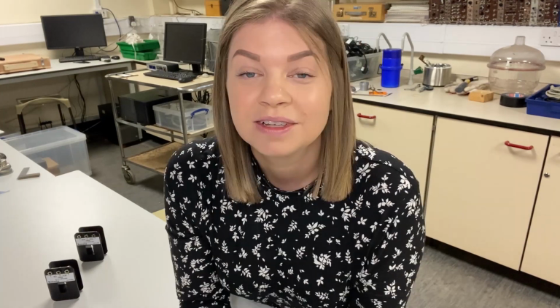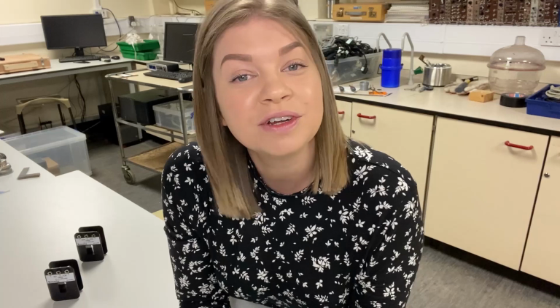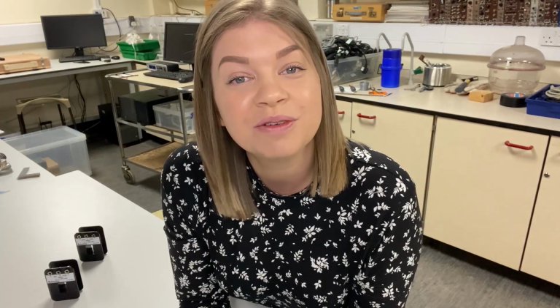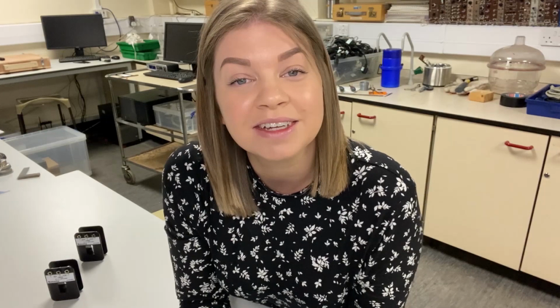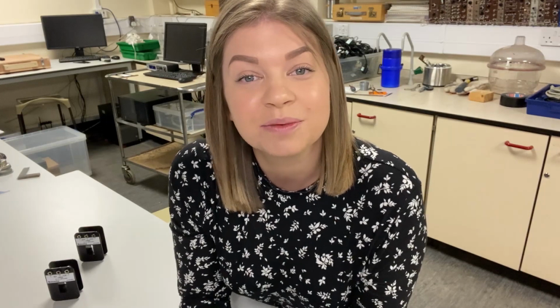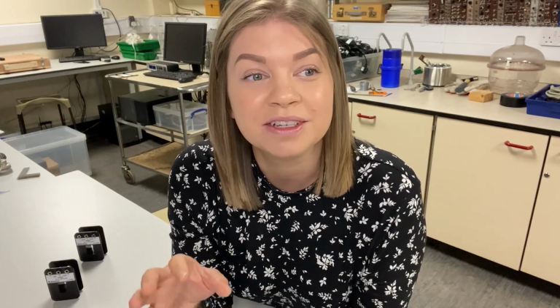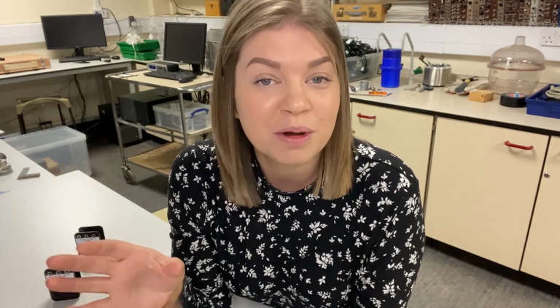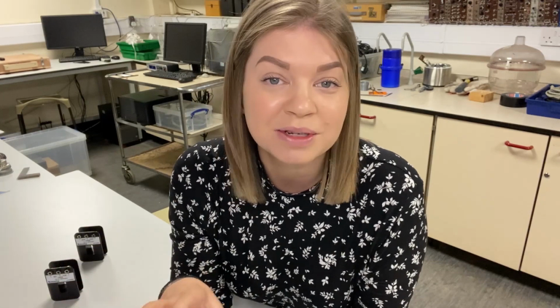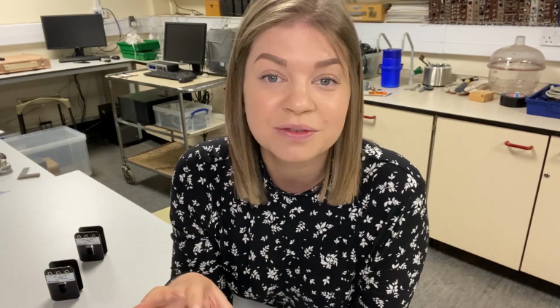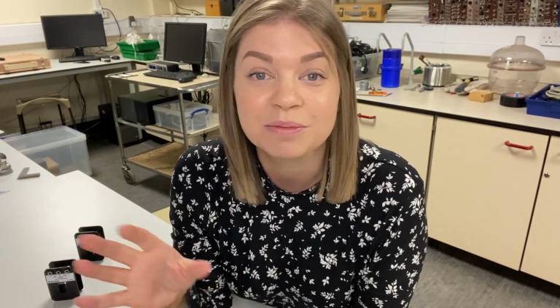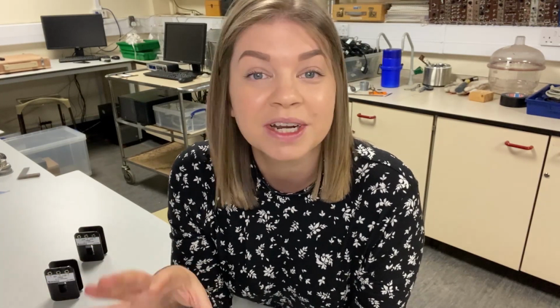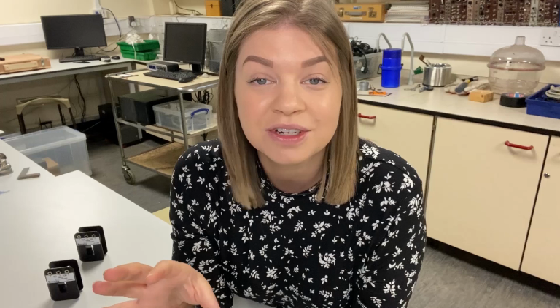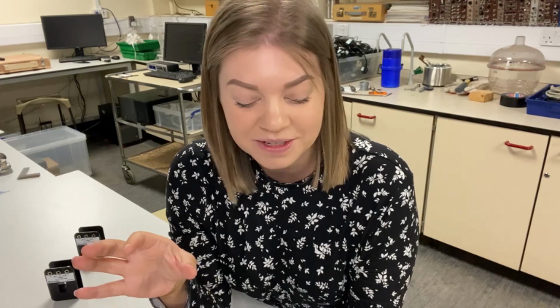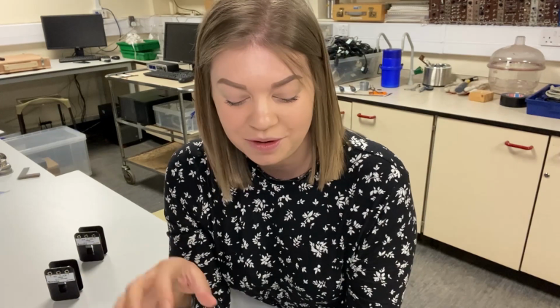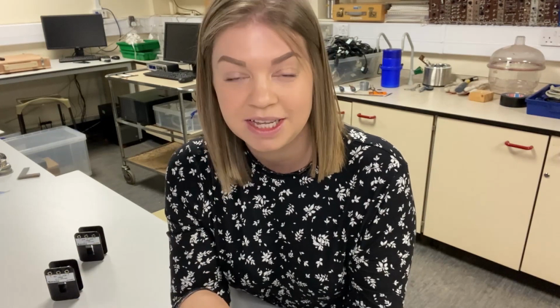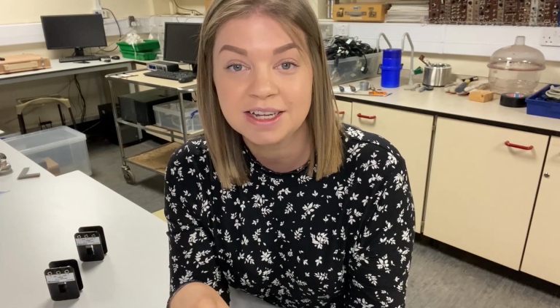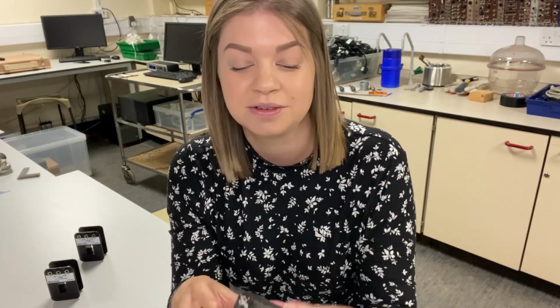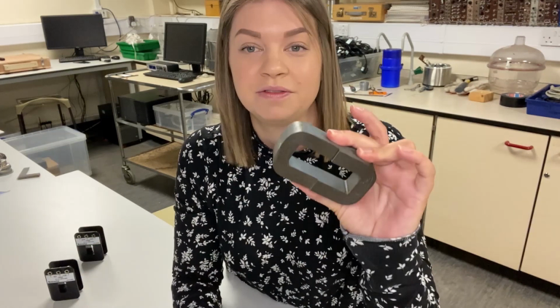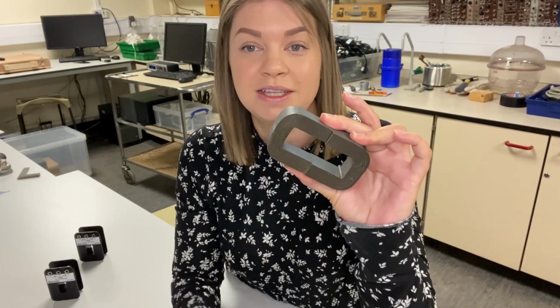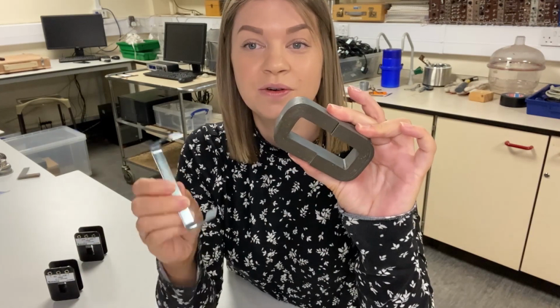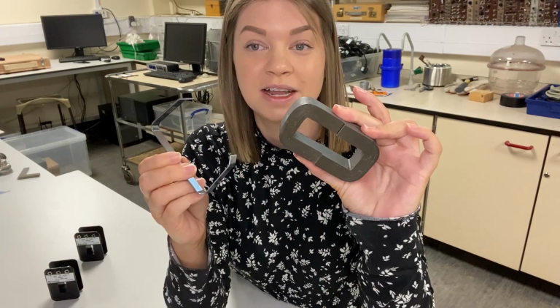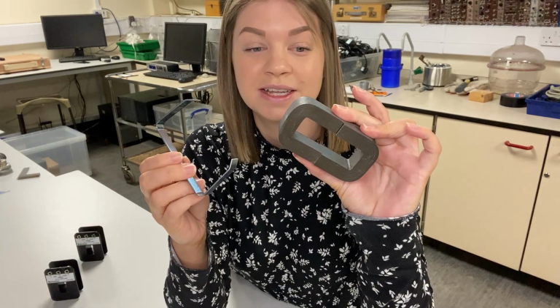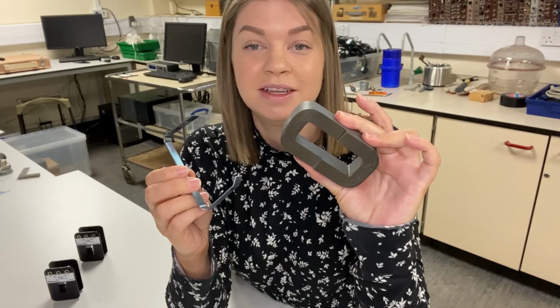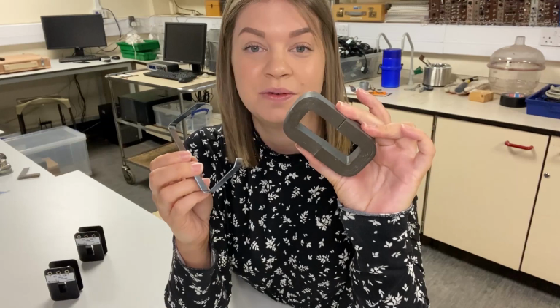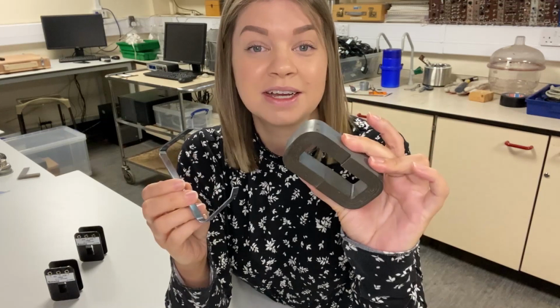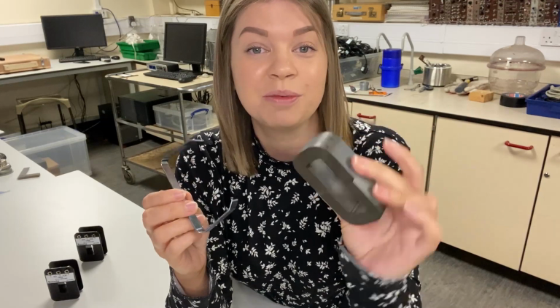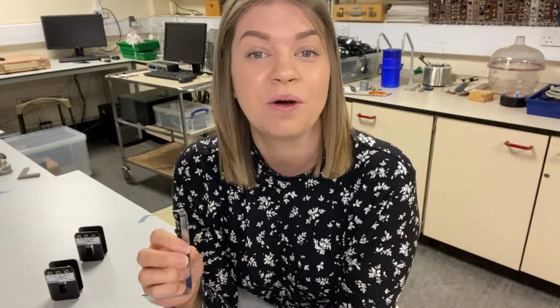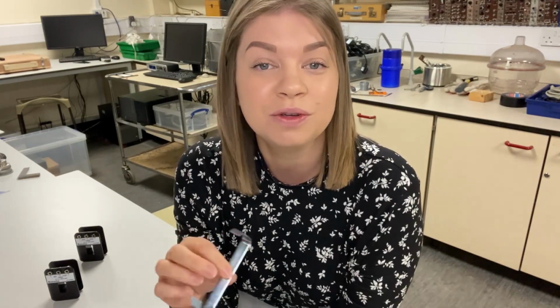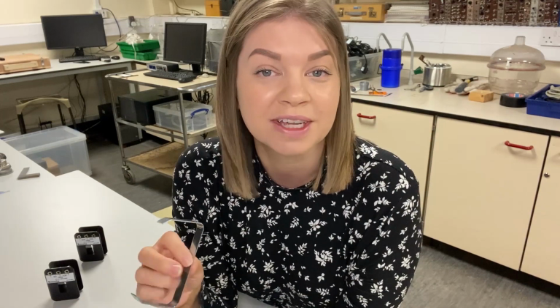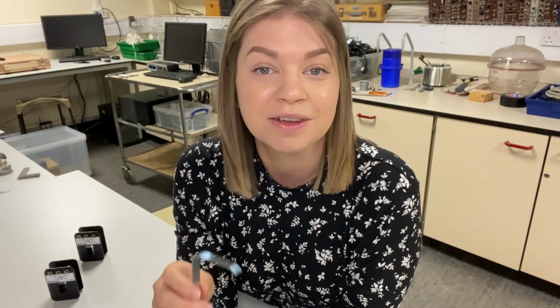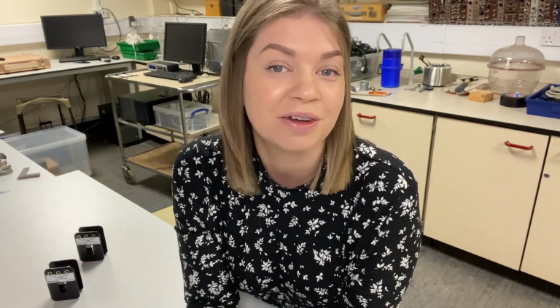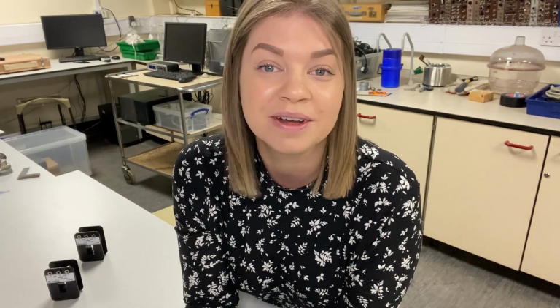For transformer investigations involving step-up and step-down transformers with primary and secondary coils, you'll need the added accessory of the C-core and clip set. This component's job is to hold two coils together.